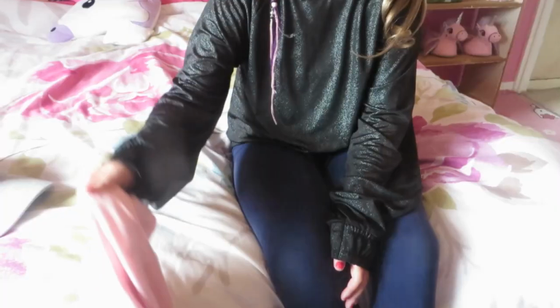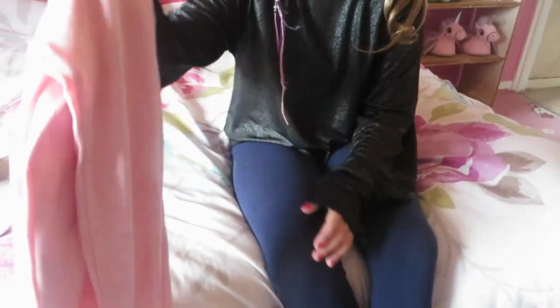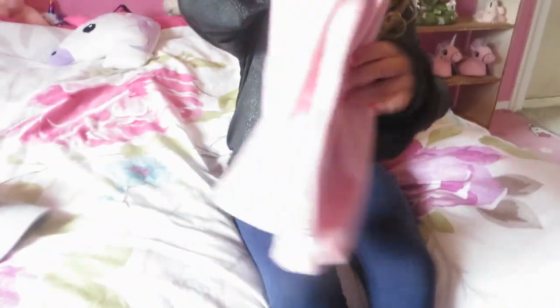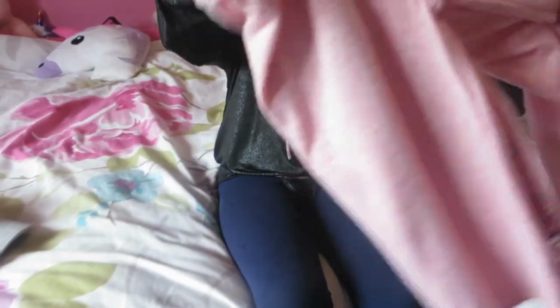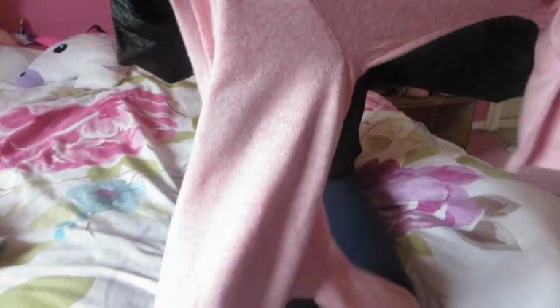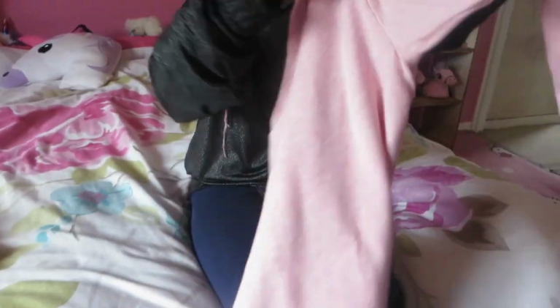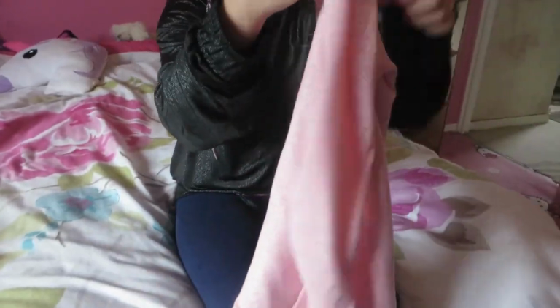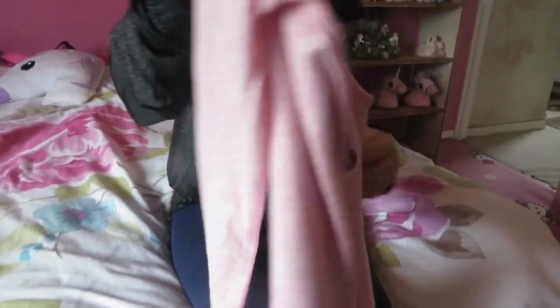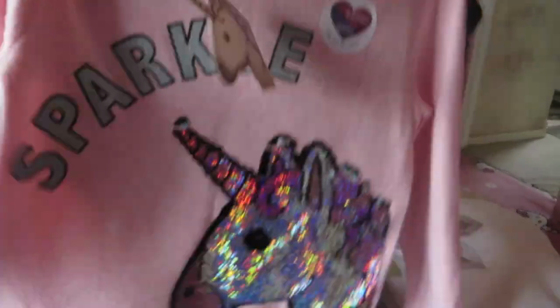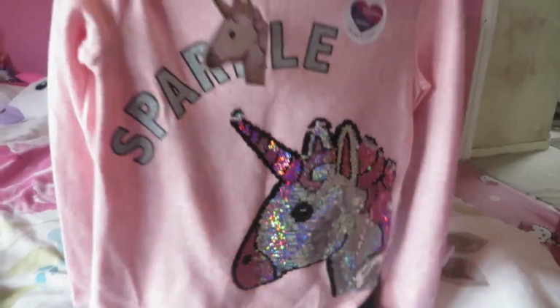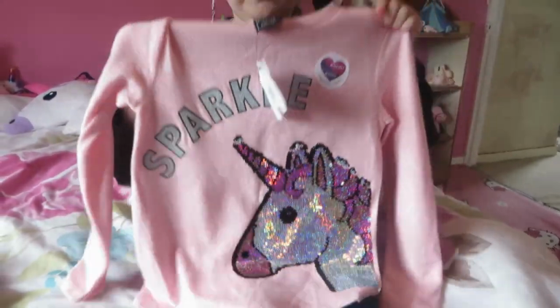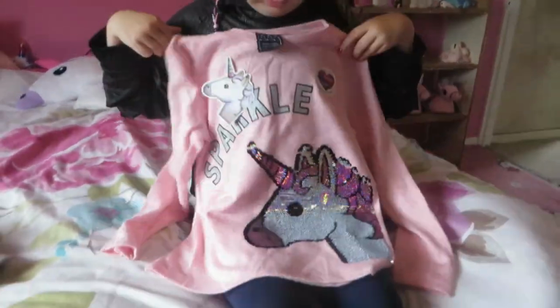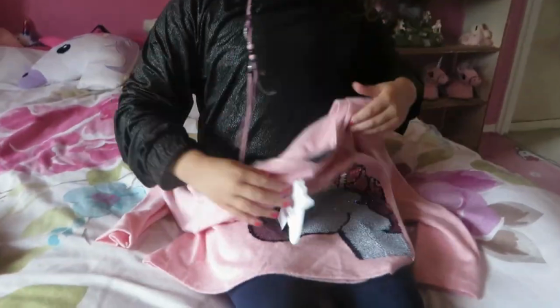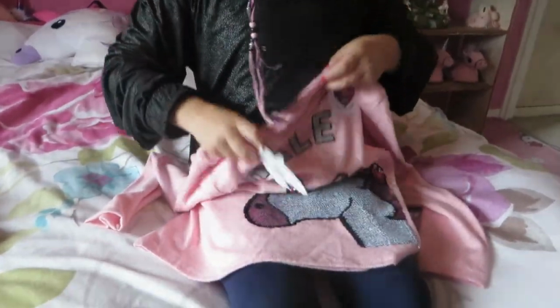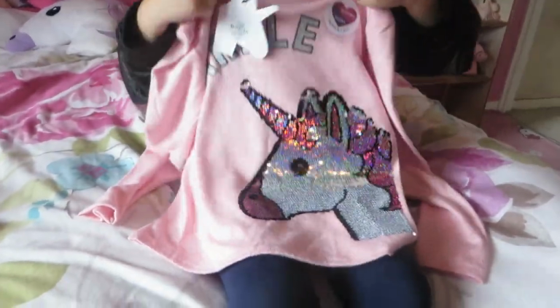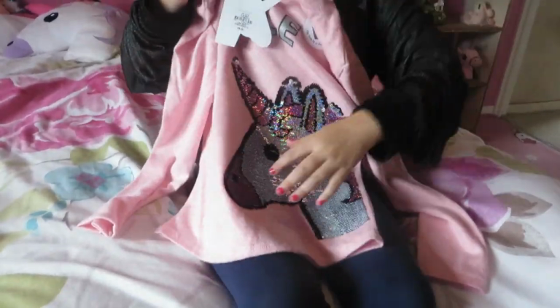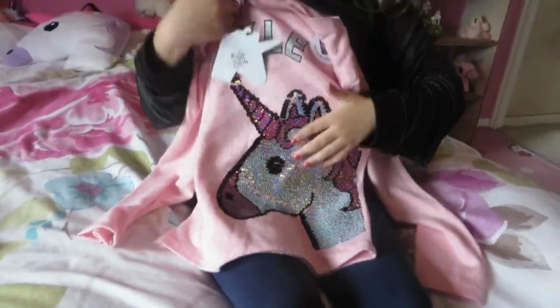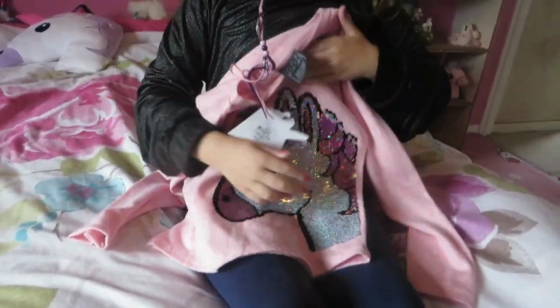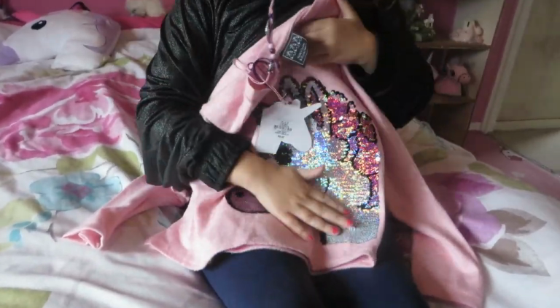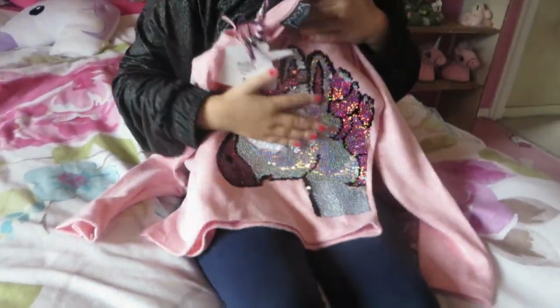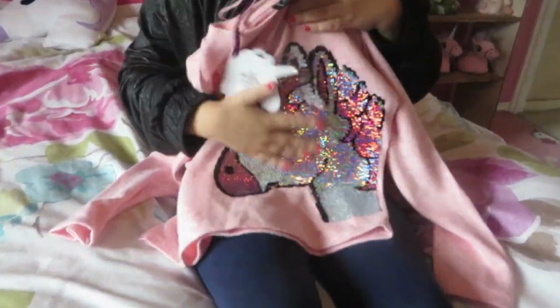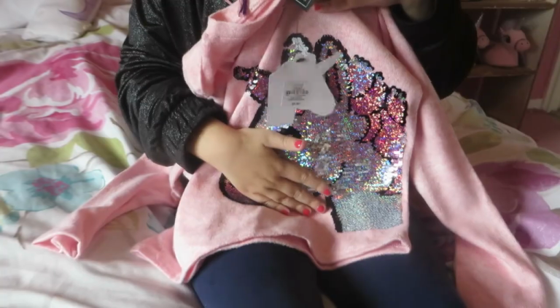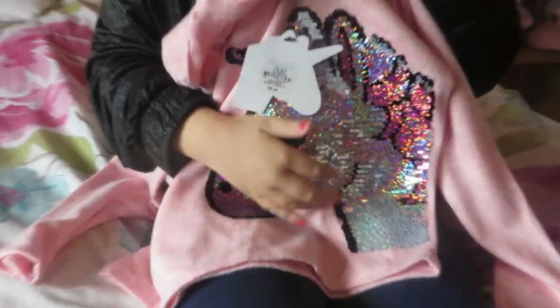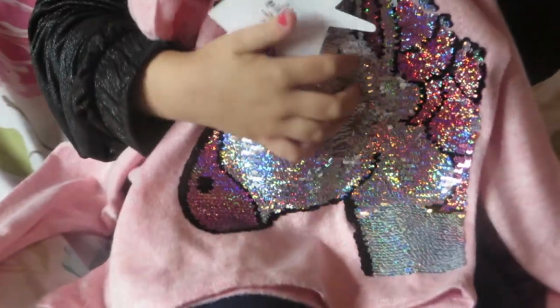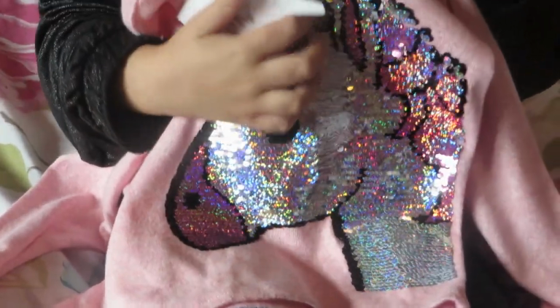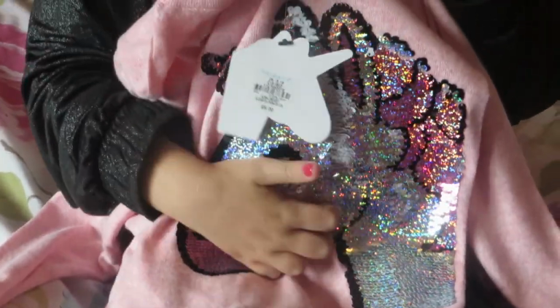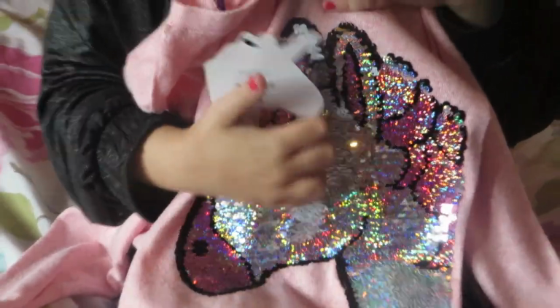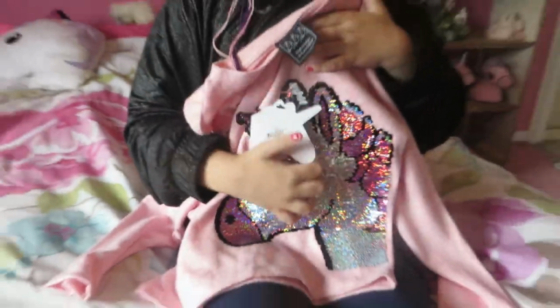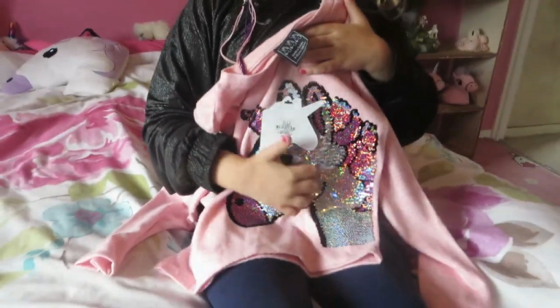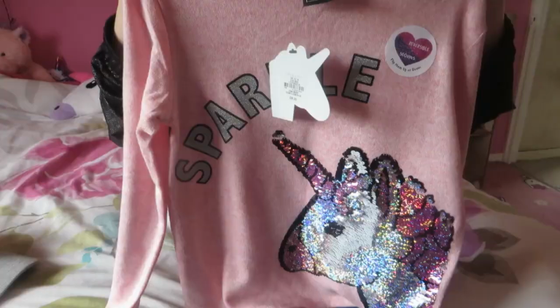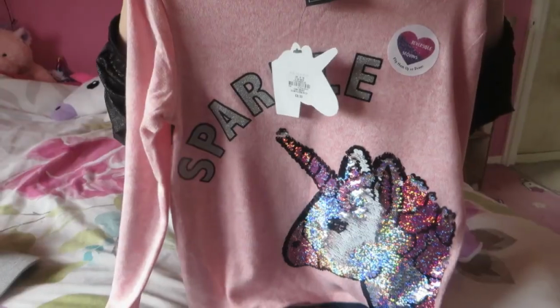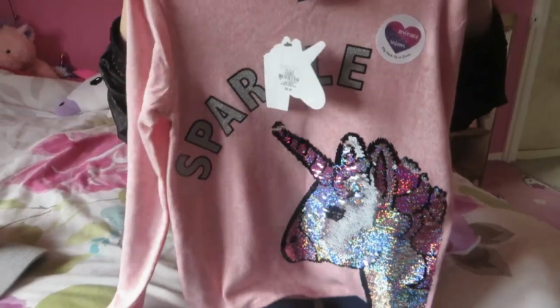I have got this jumper from Primark and it's like a switcher one. It's with unicorns on it. It was £8.